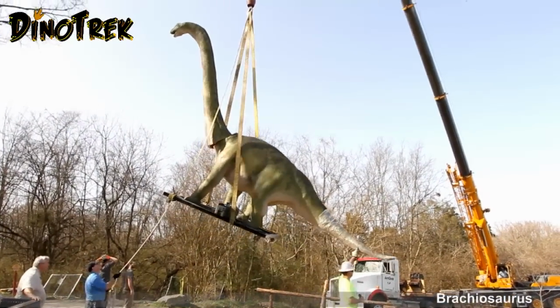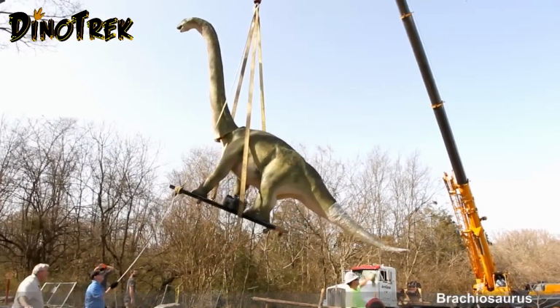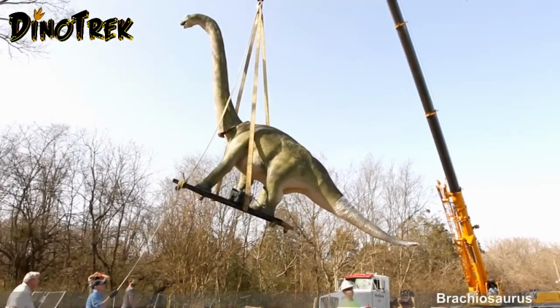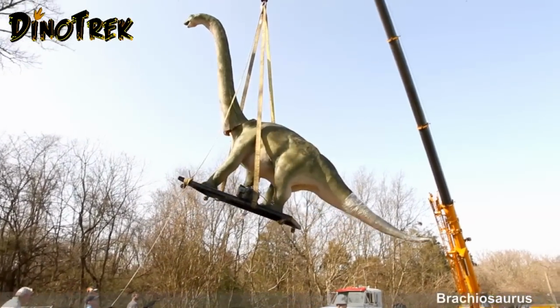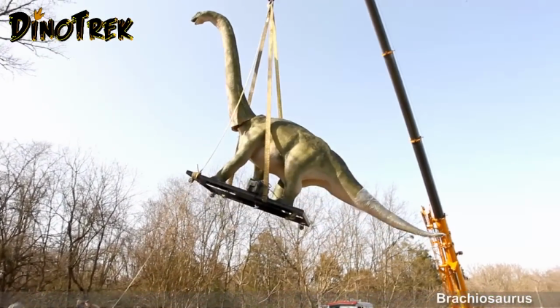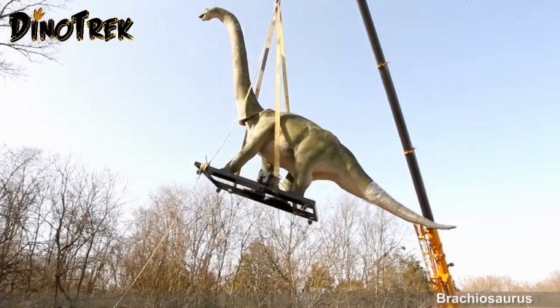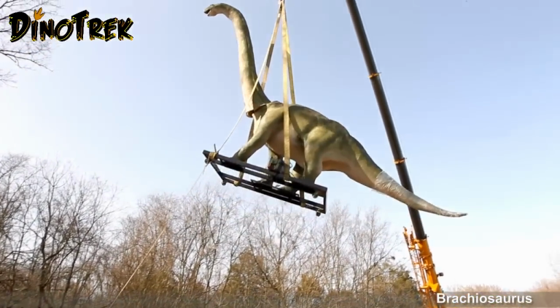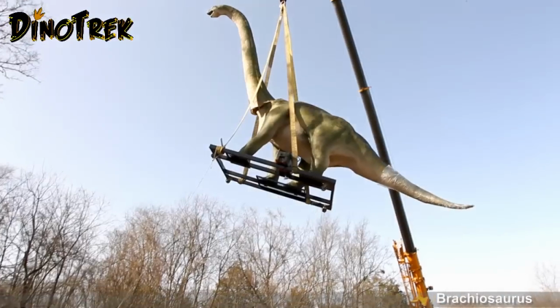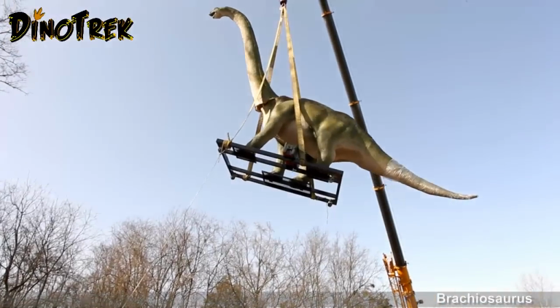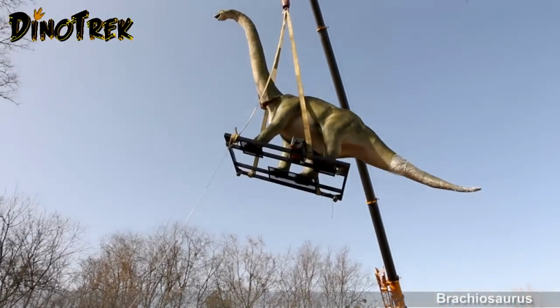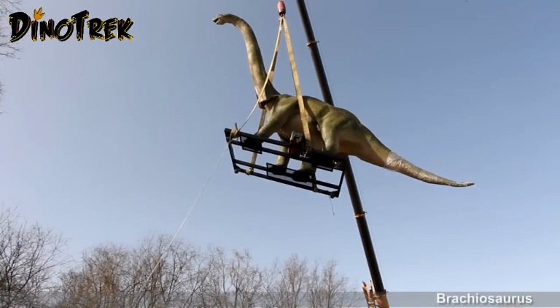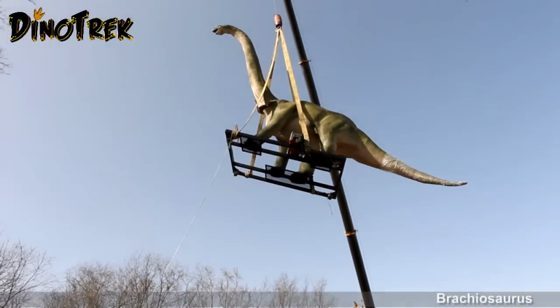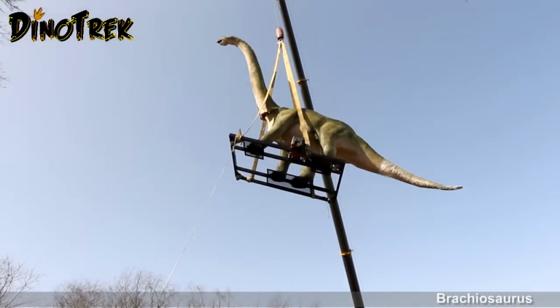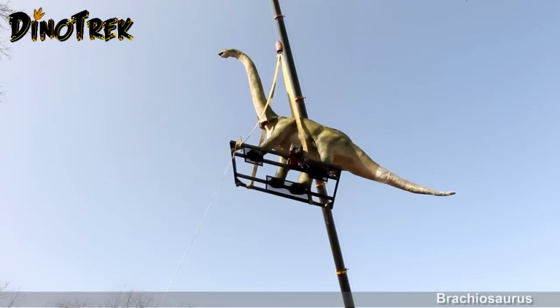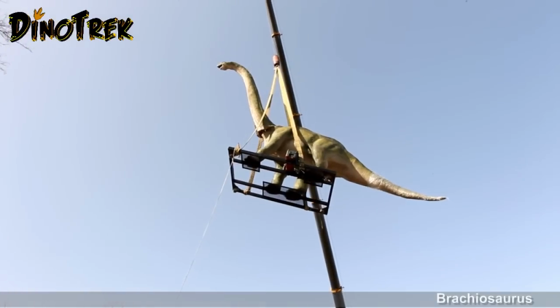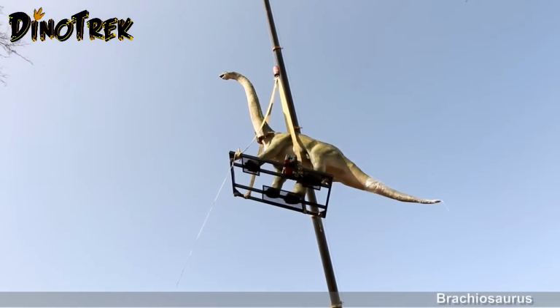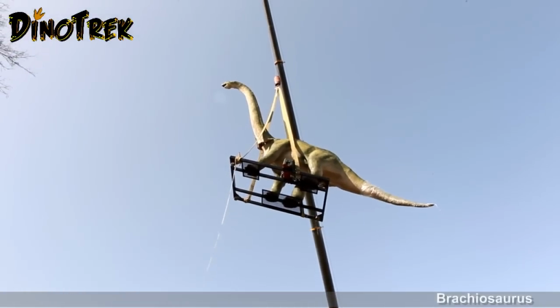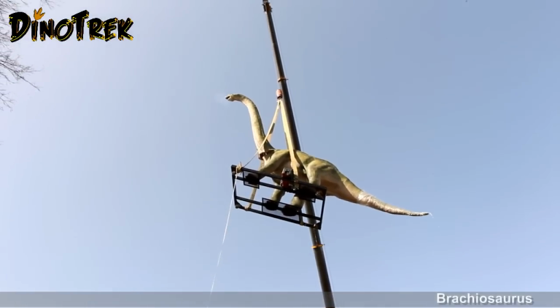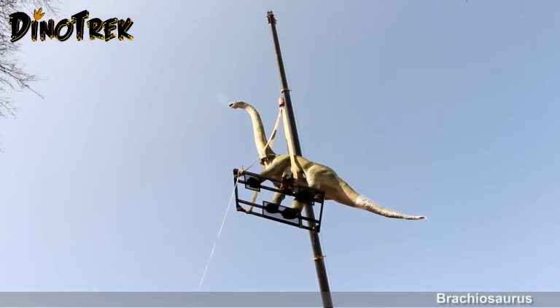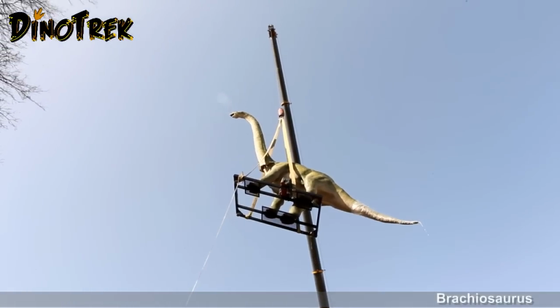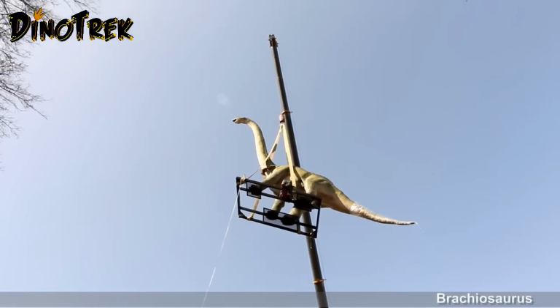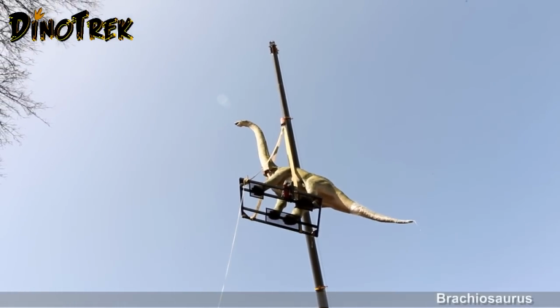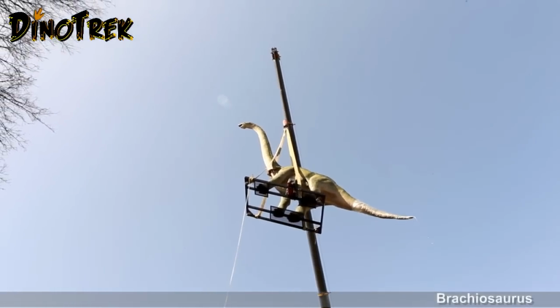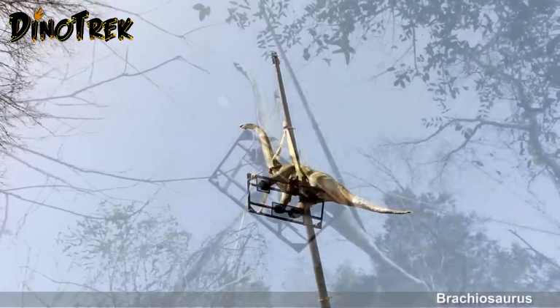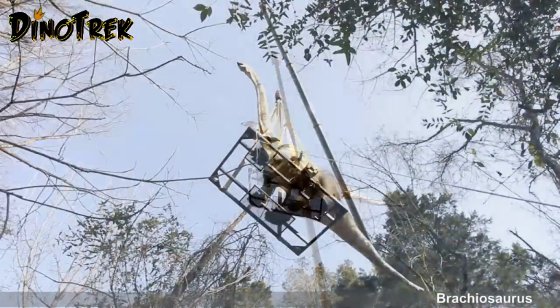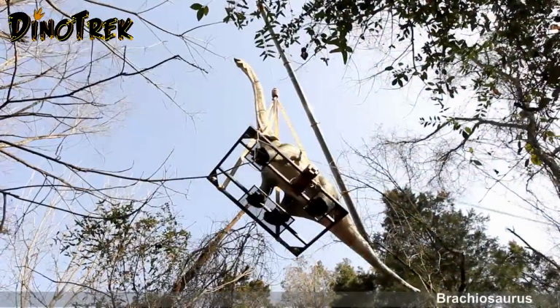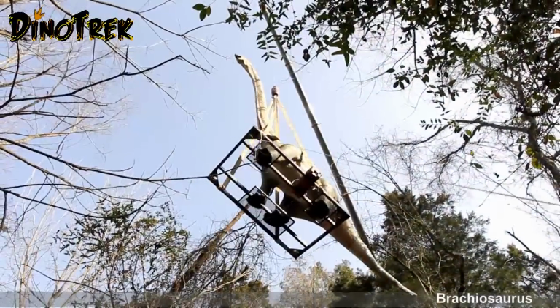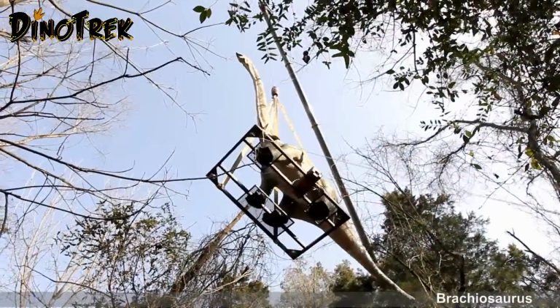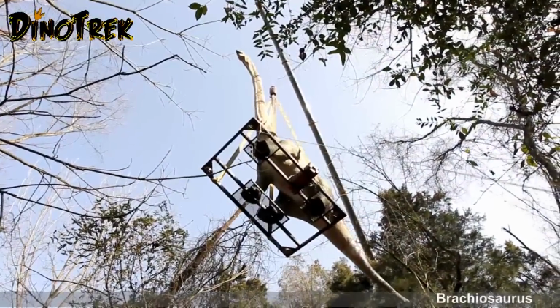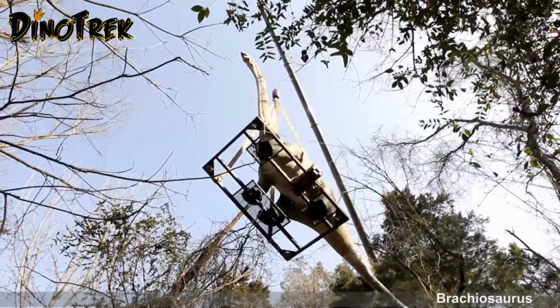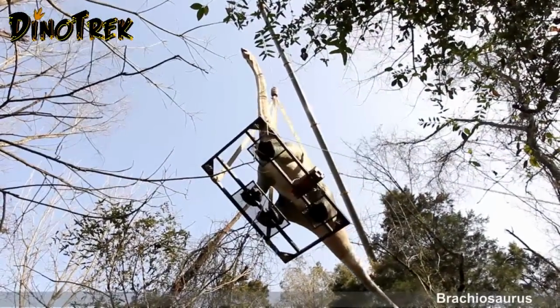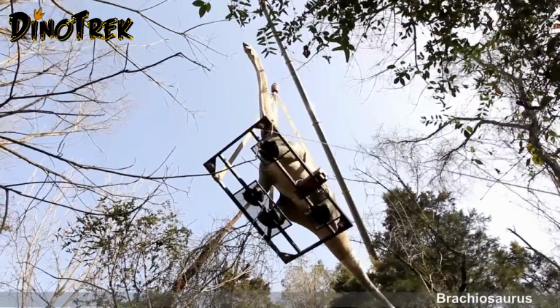And after T-Rex was in place, Brachiosaurus, a huge herbivore, was also lifted into the air and then carefully dropped into its new location in the Dynotrack Valley.